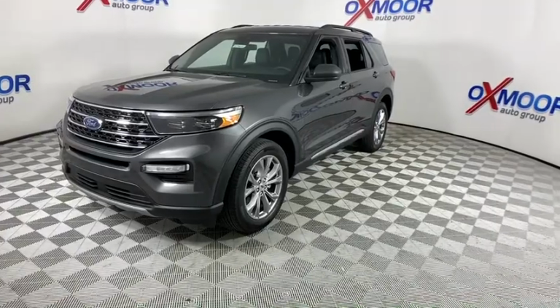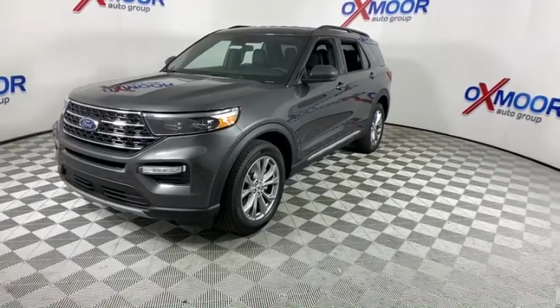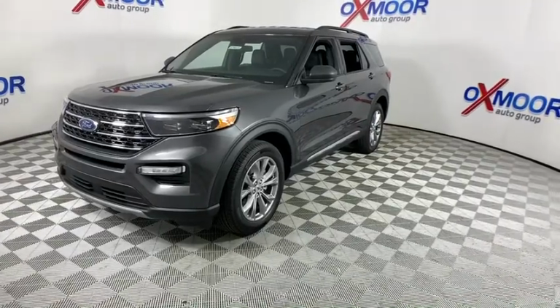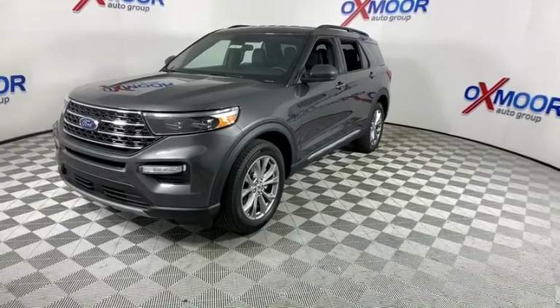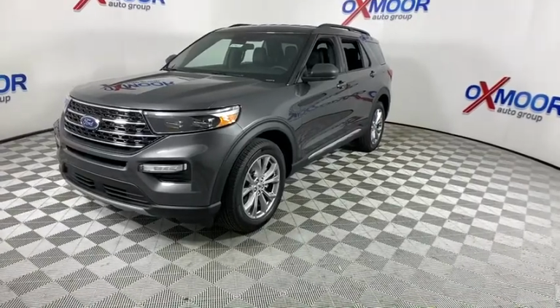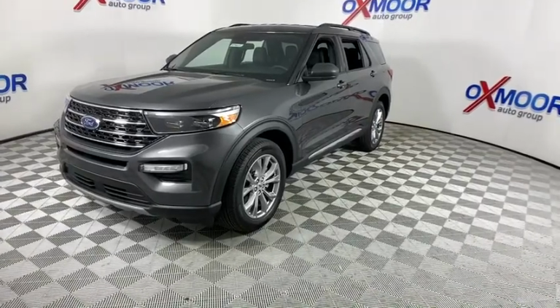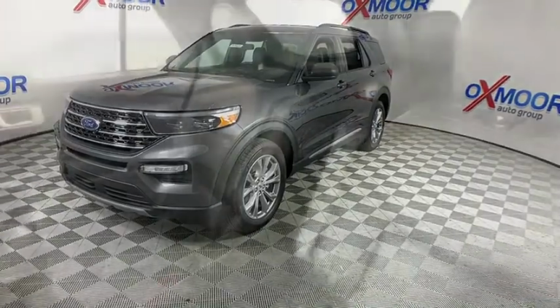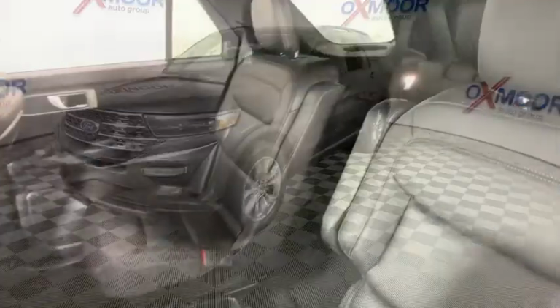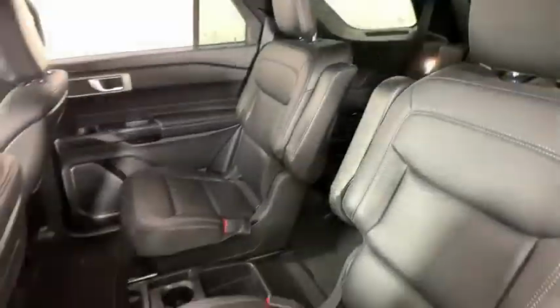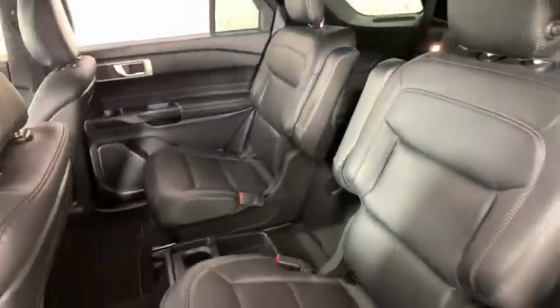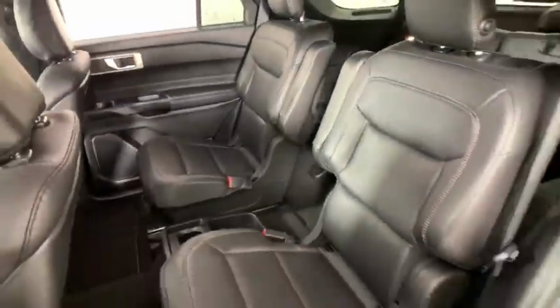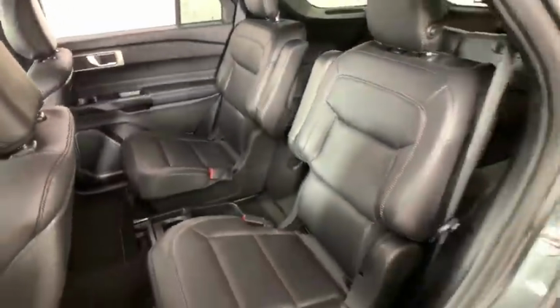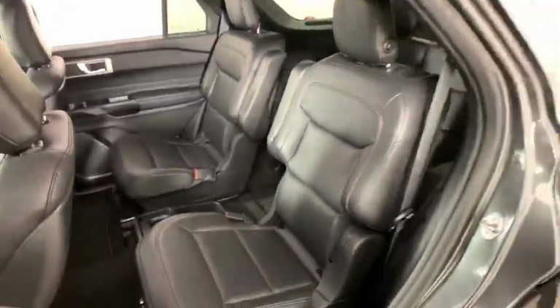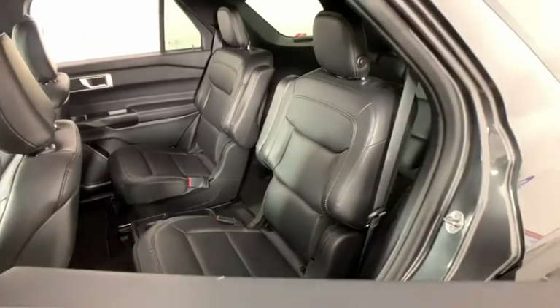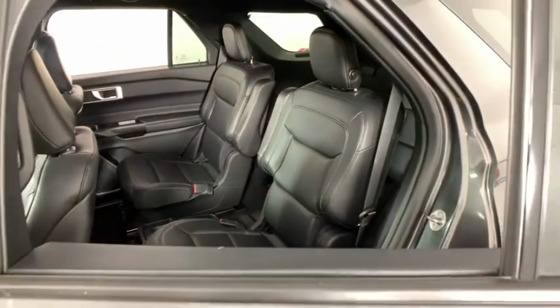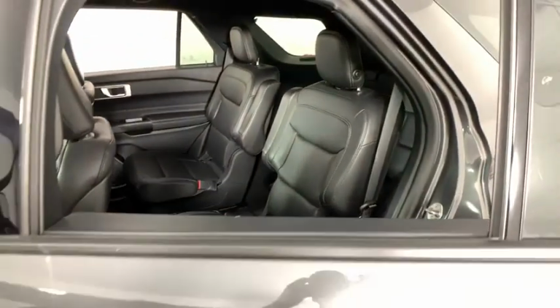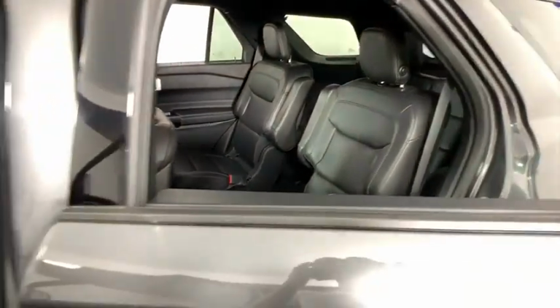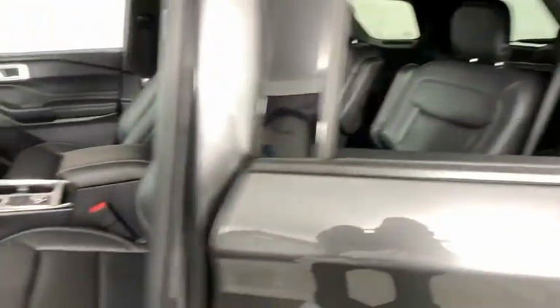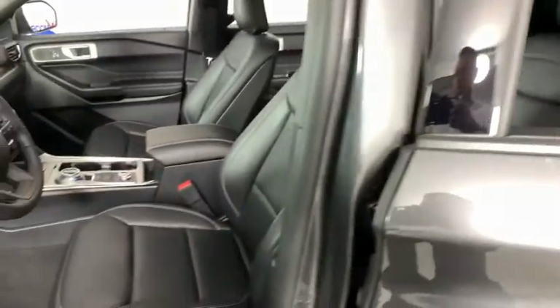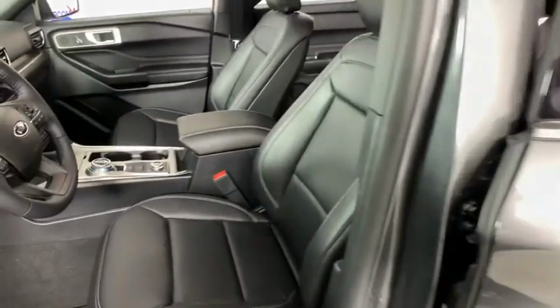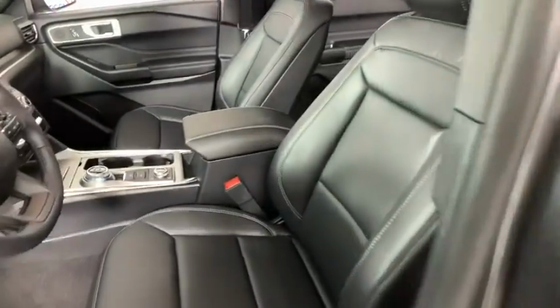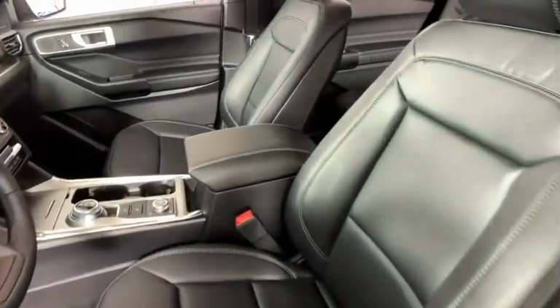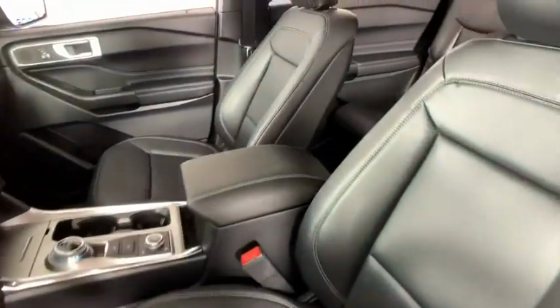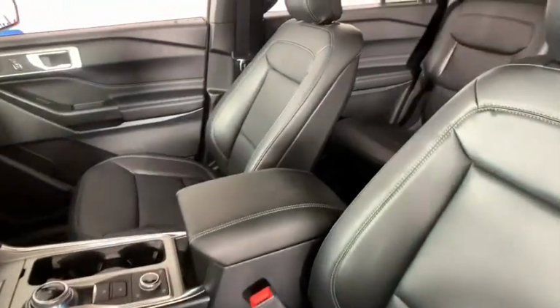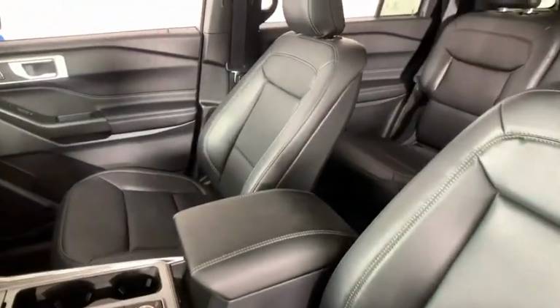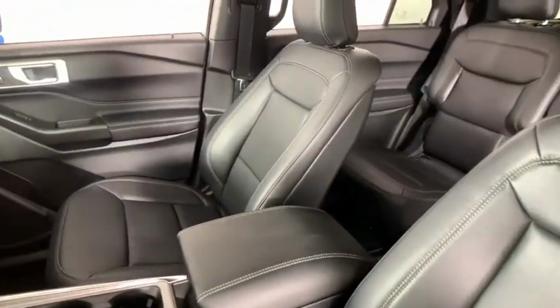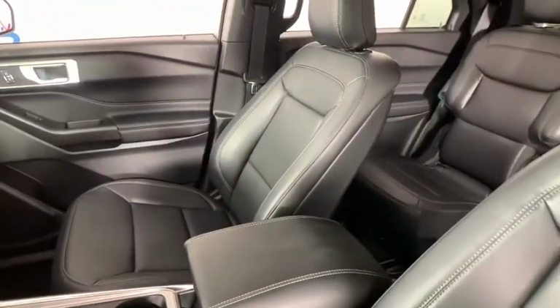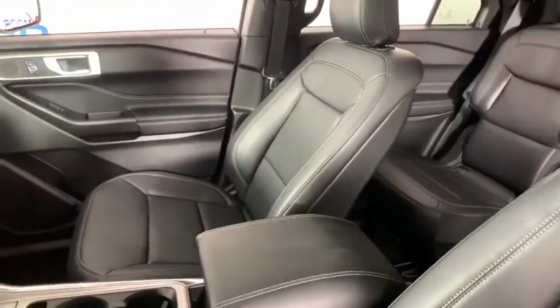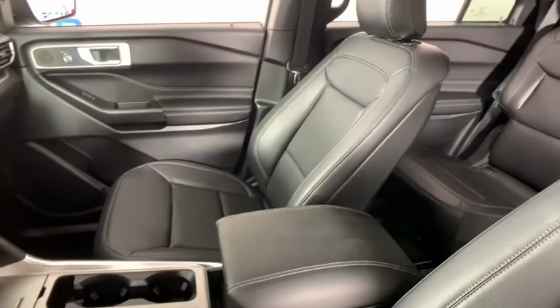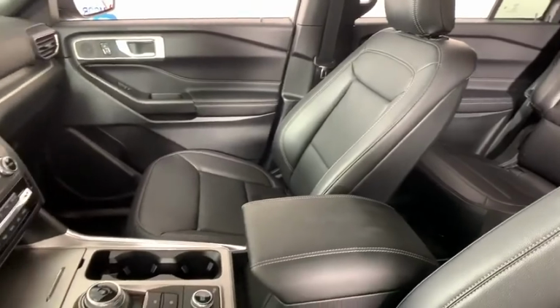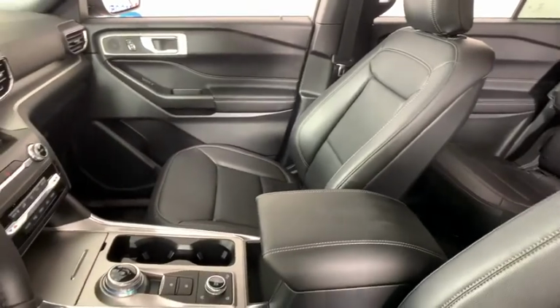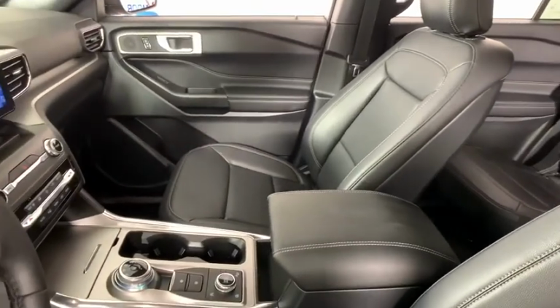Compass, power windows, rear window defroster, security system, trip computer, overhead console, panic alarm, remote keyless entry. Come see the car for yourself.